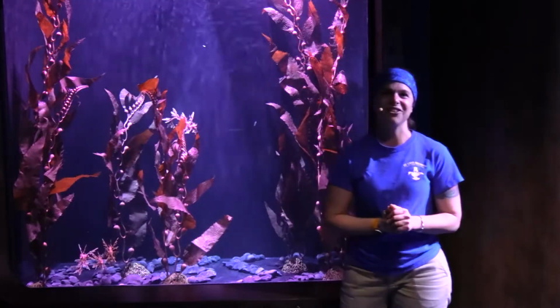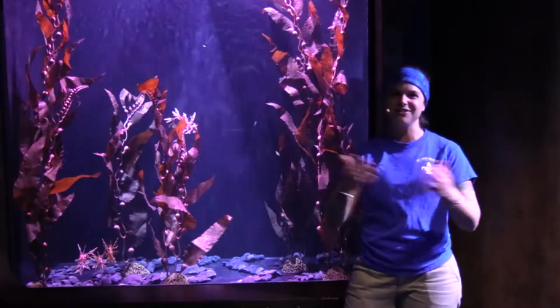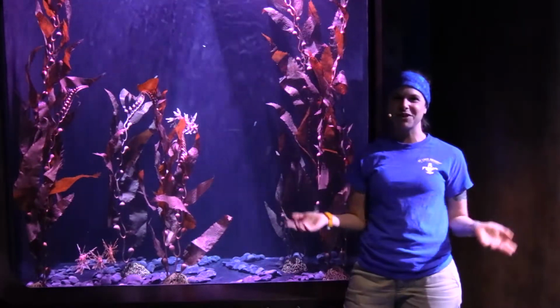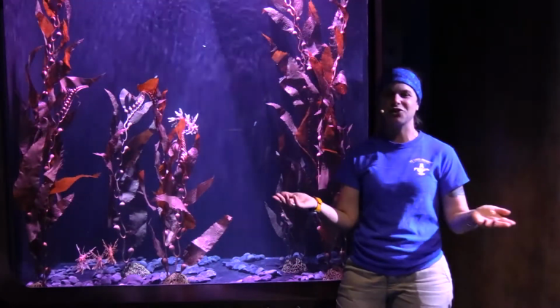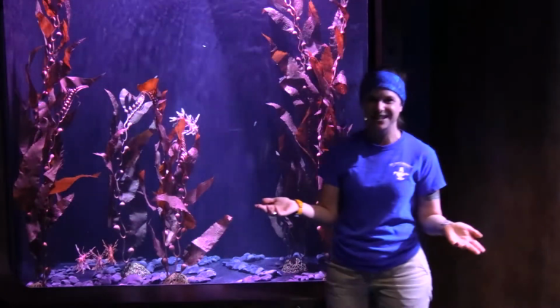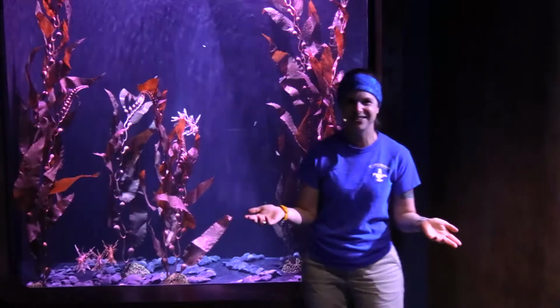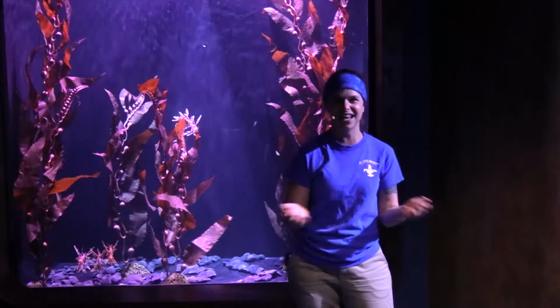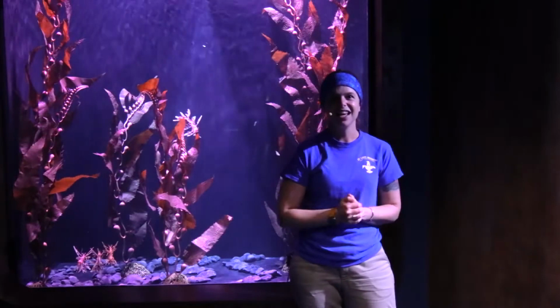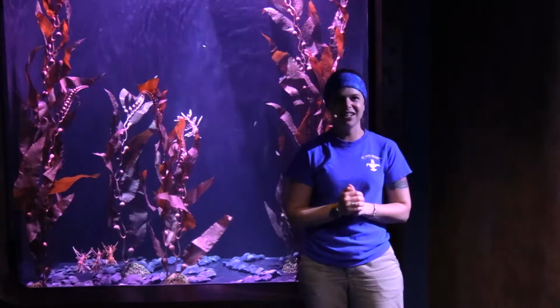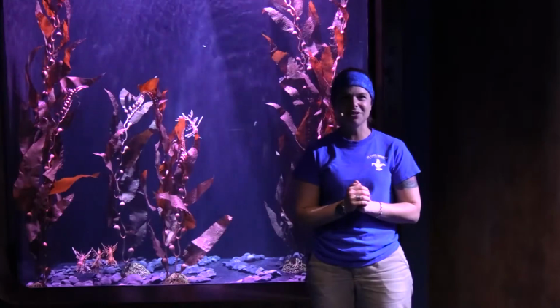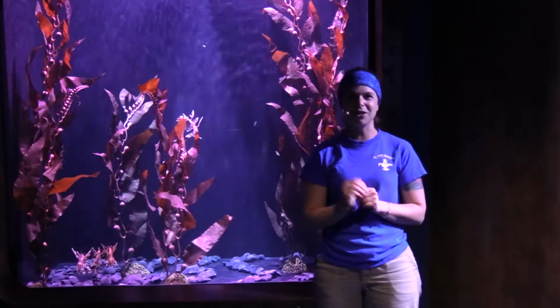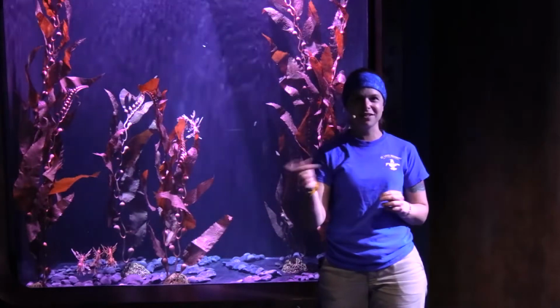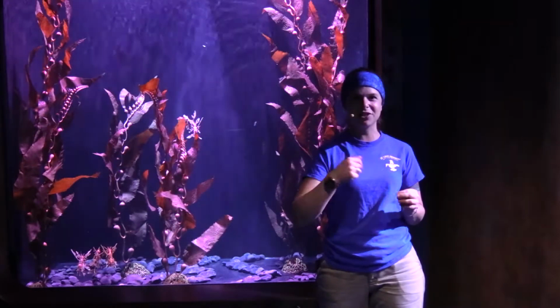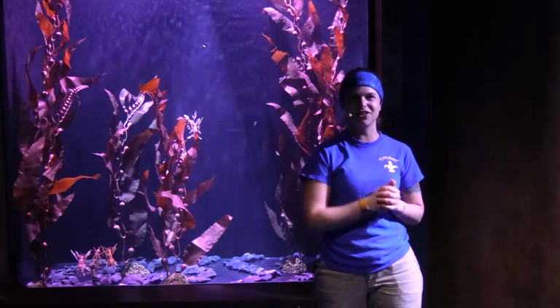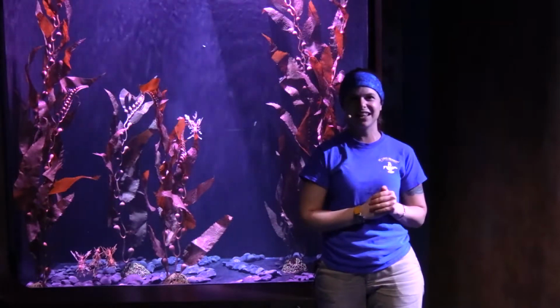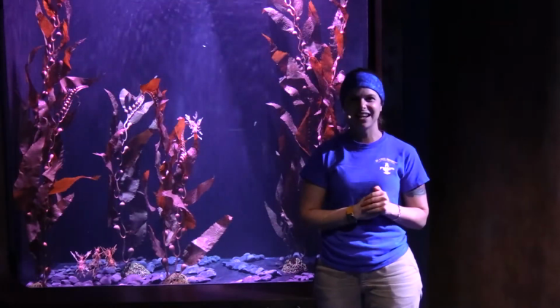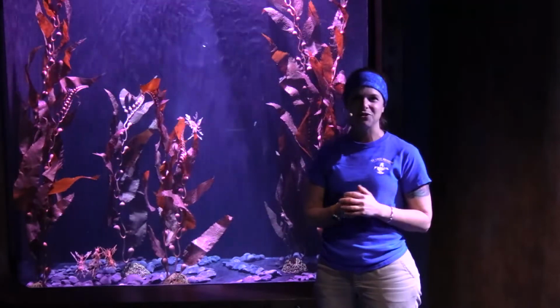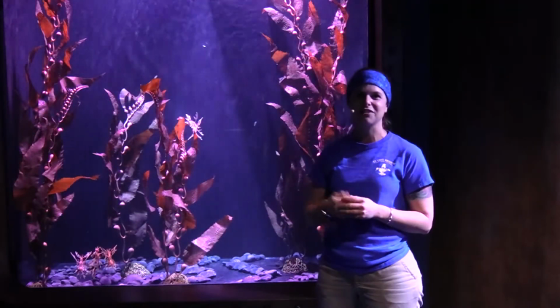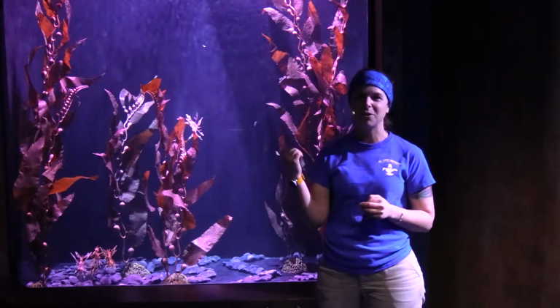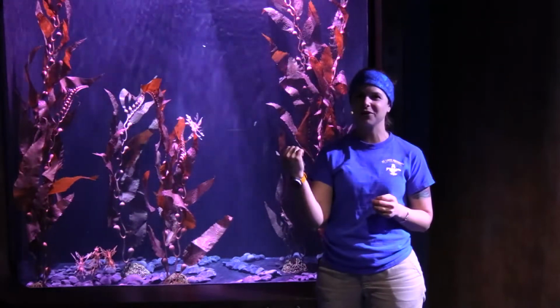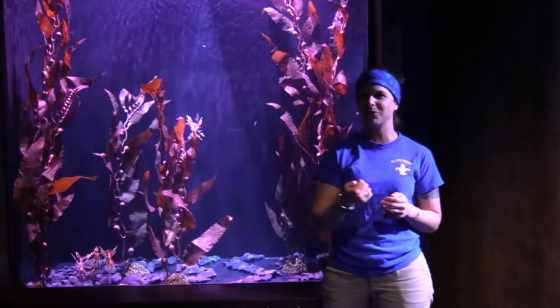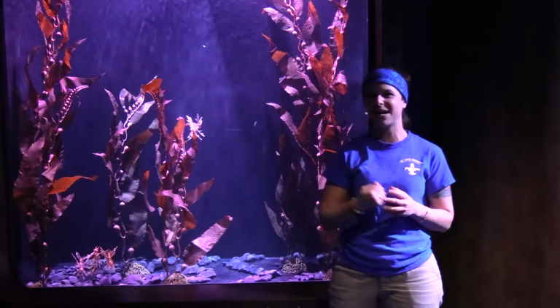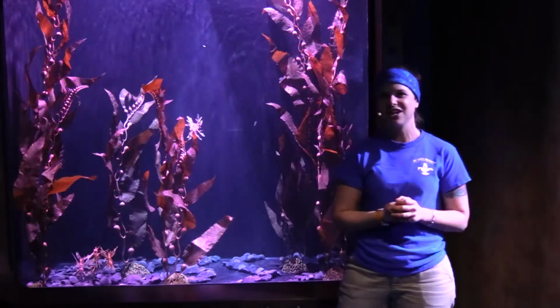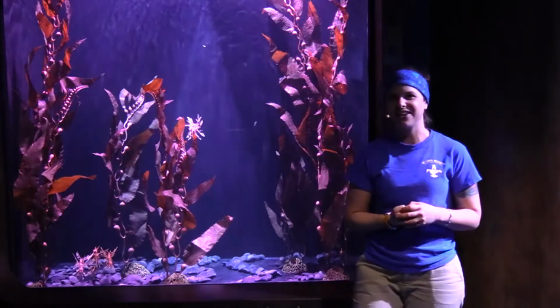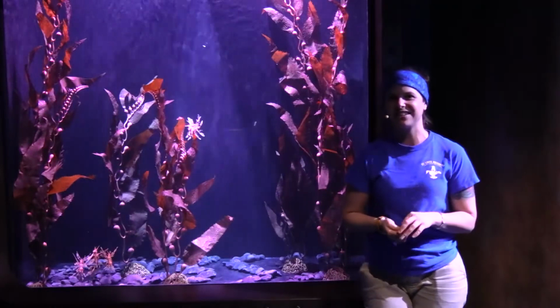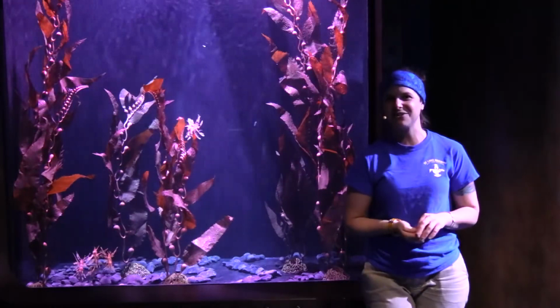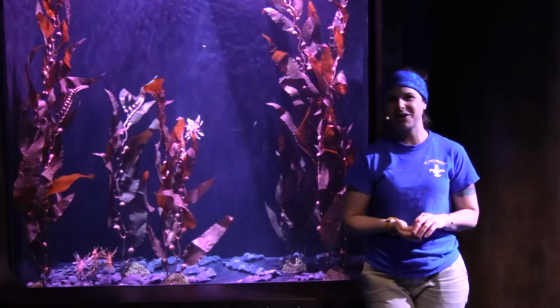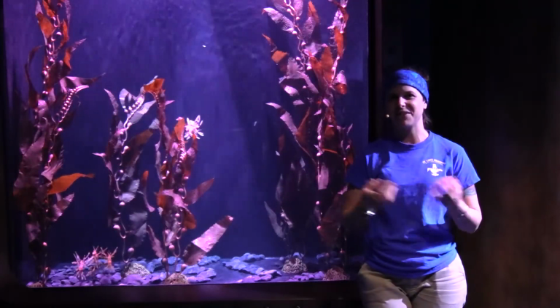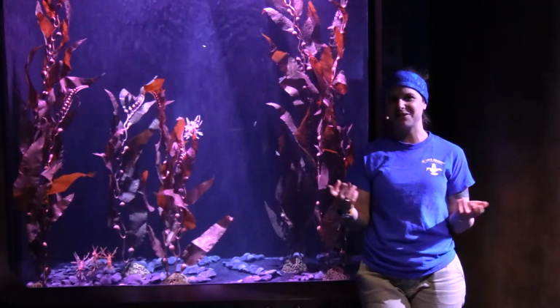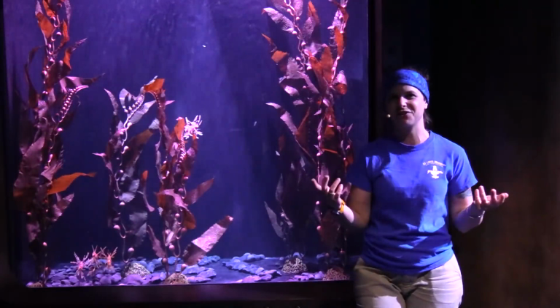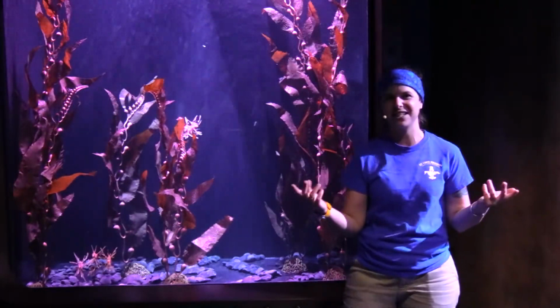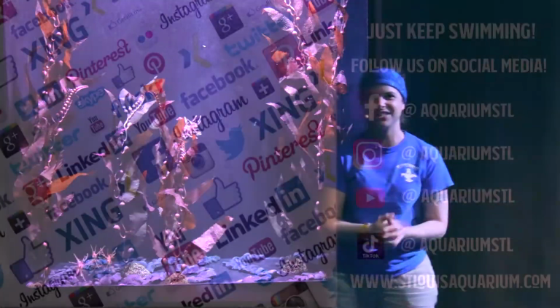Those are our leafy sea dragons. Thank you so much for joining us here today. There is going to be a quiz, so make sure to take that so you can earn your Explorer badge here at the St. Louis Aquarium. Thank you so much for joining us.